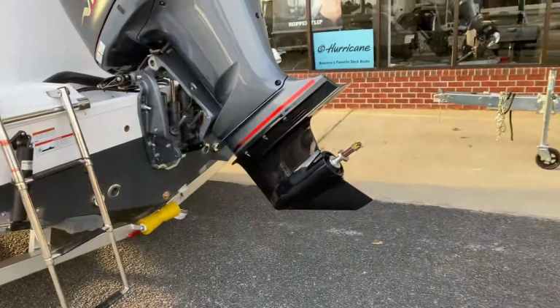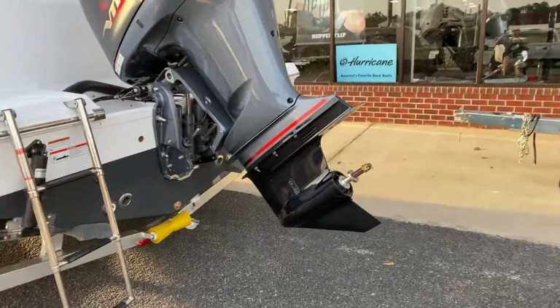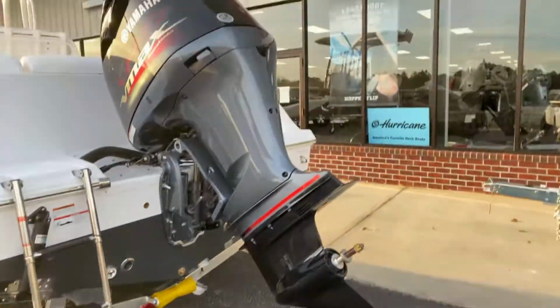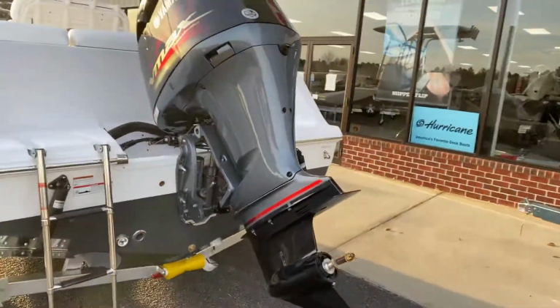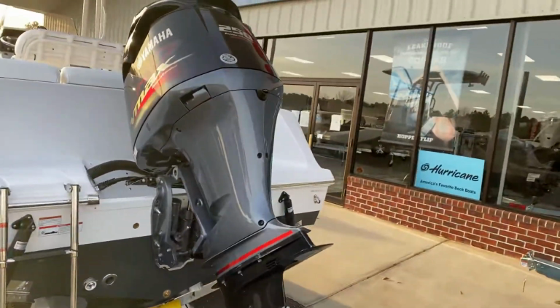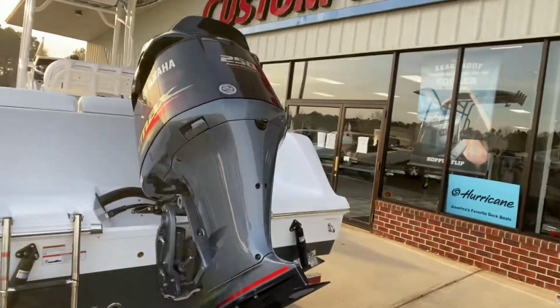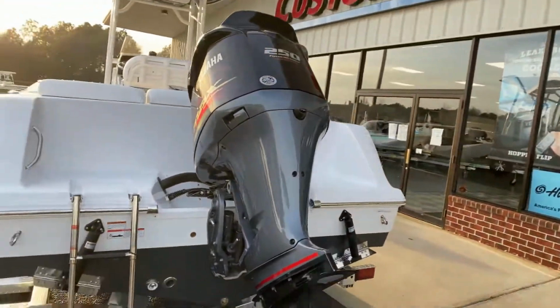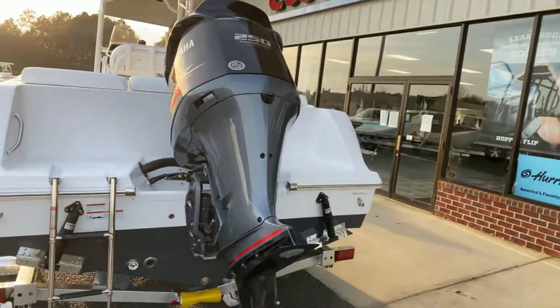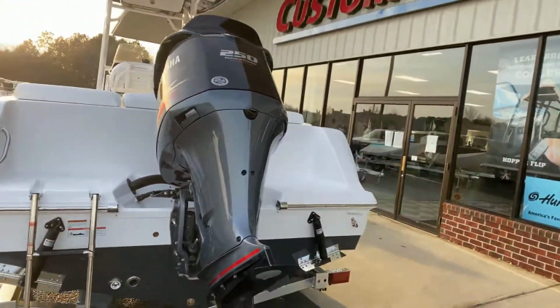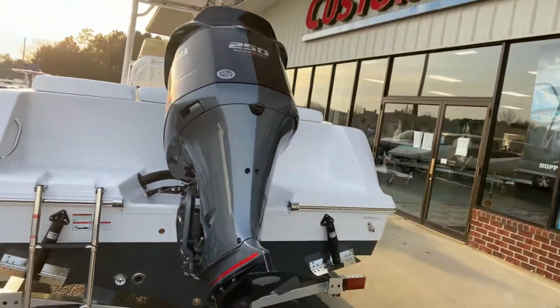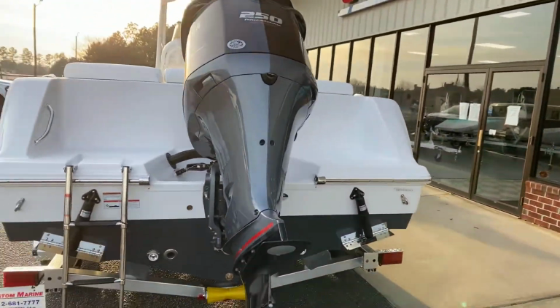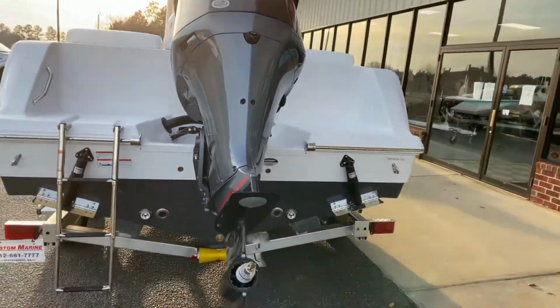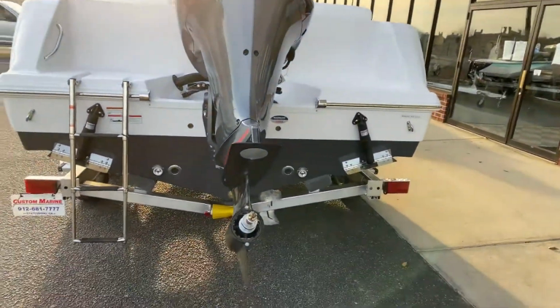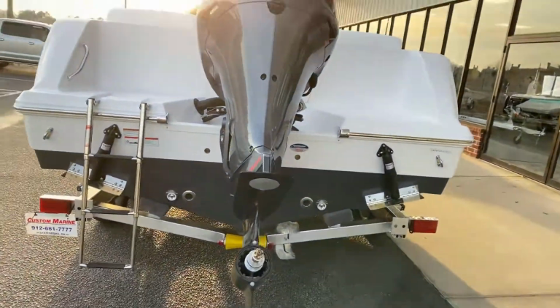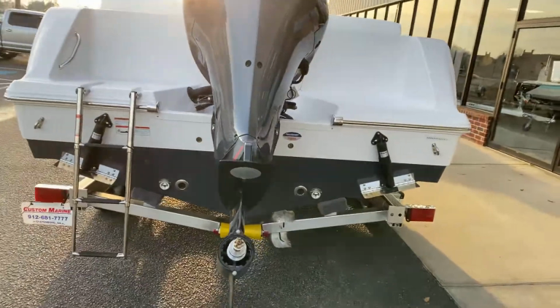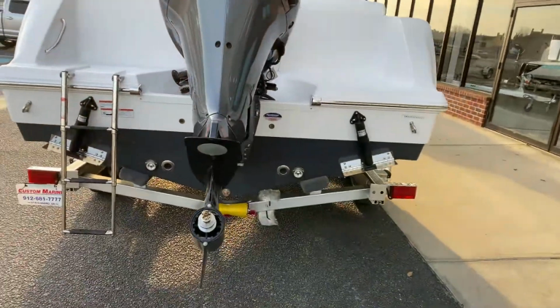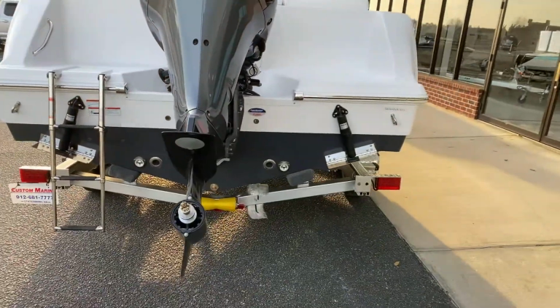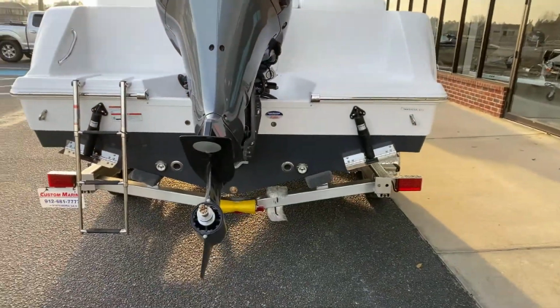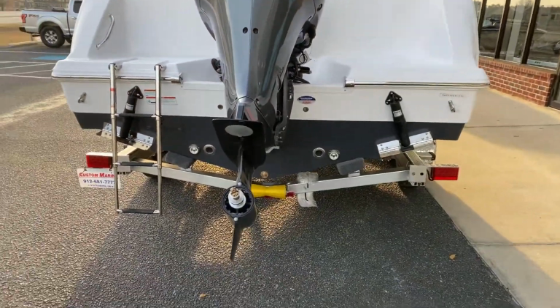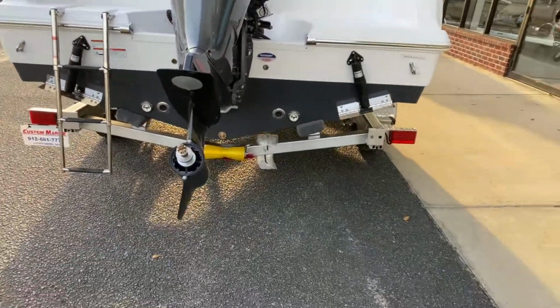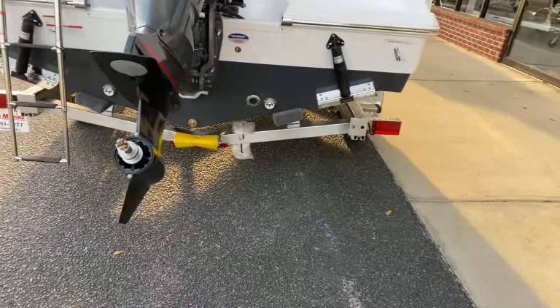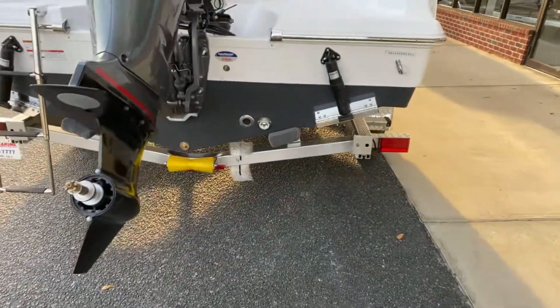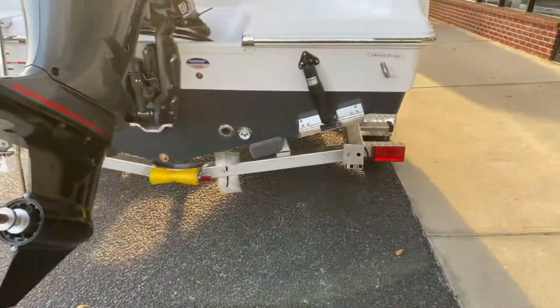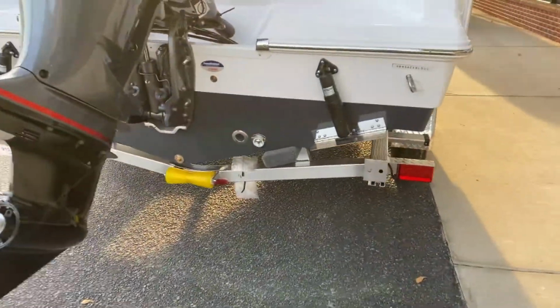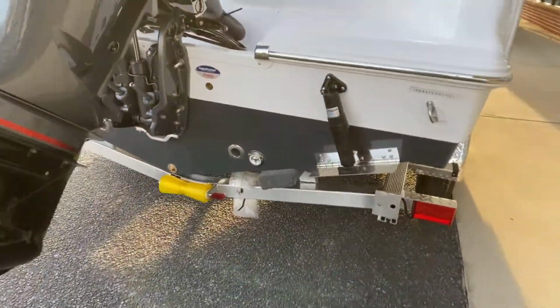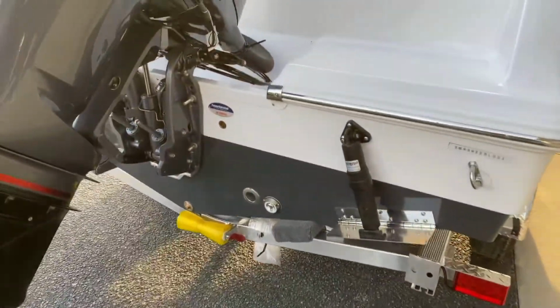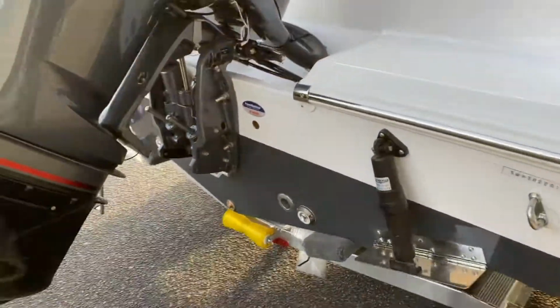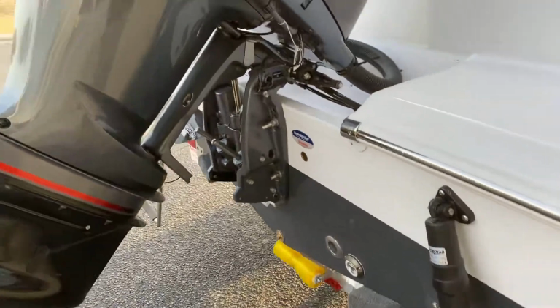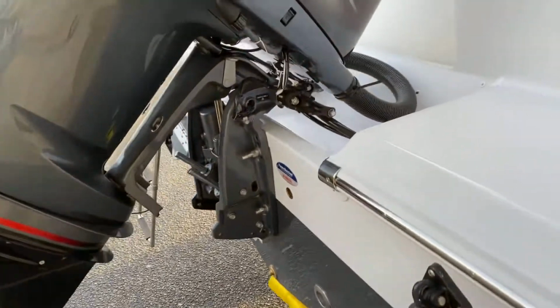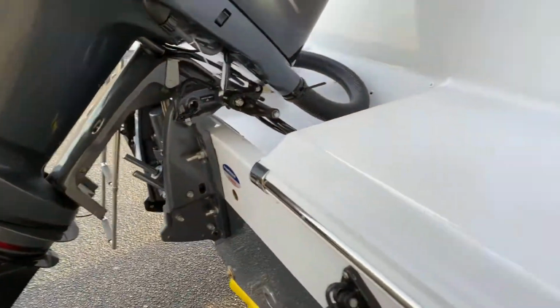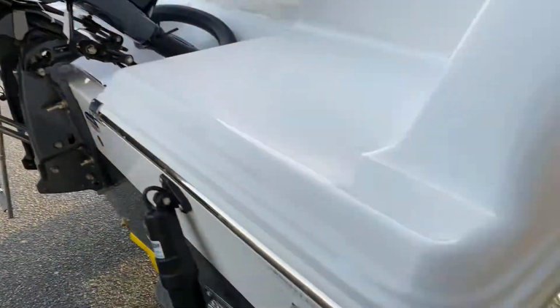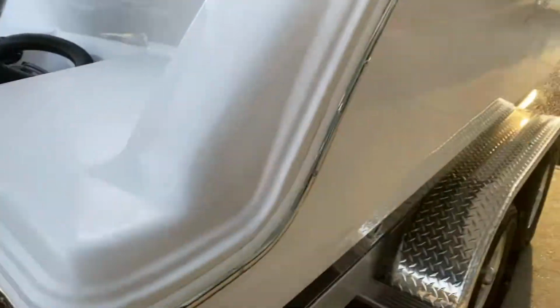We did do the VMAX 250 on this hull. She's a performer — 50 plus, she'll run. You'll also note the hydraulic steering, another standard feature.